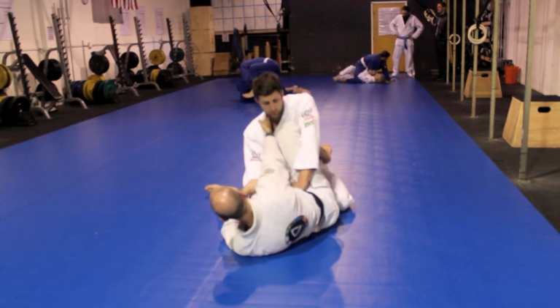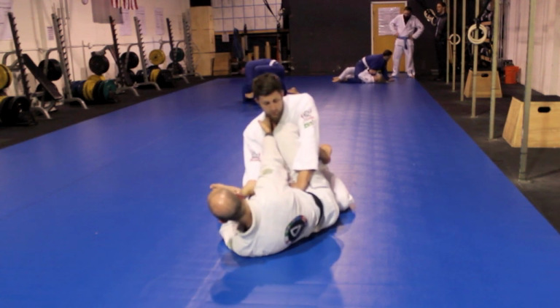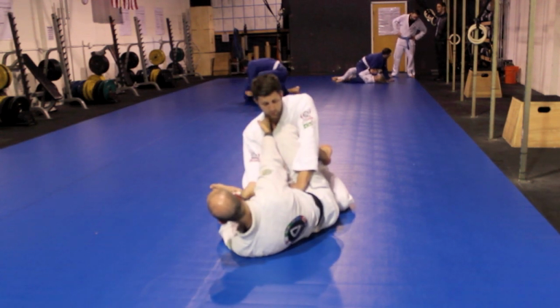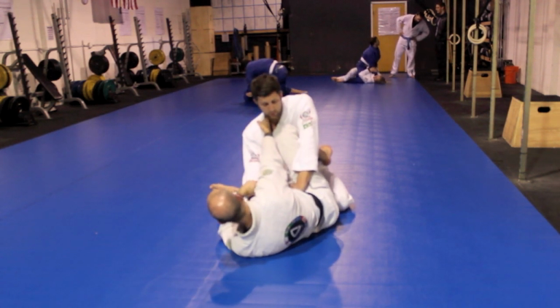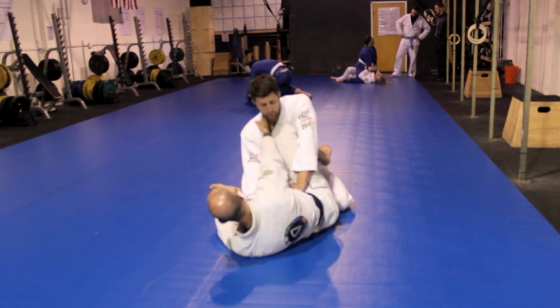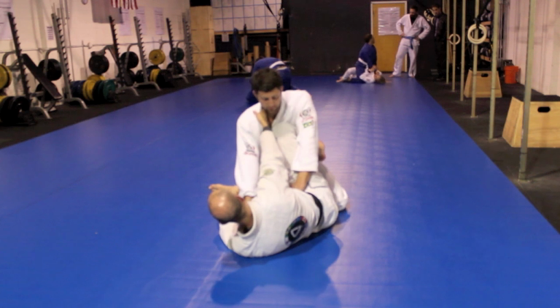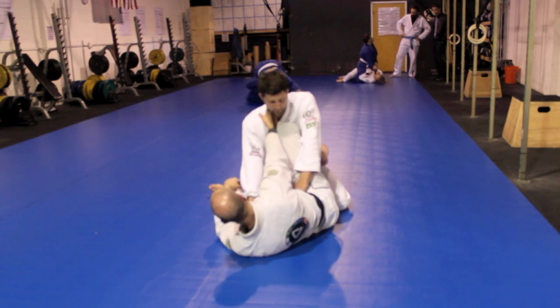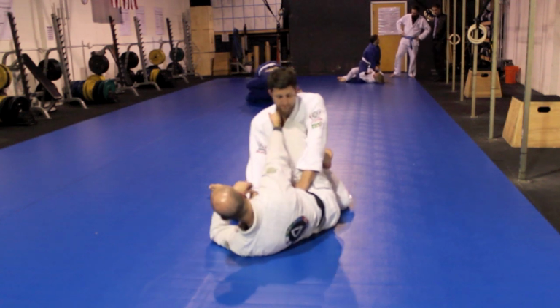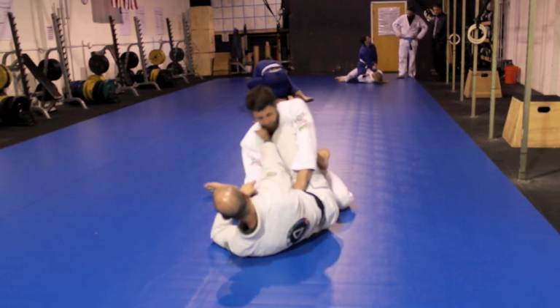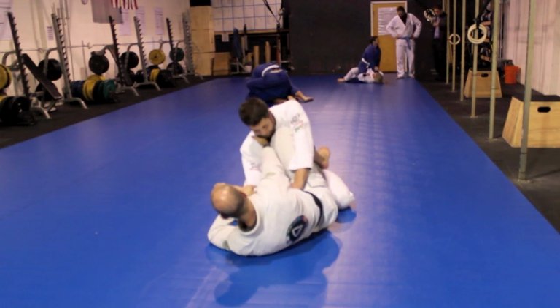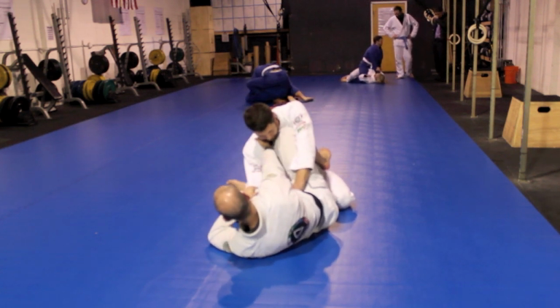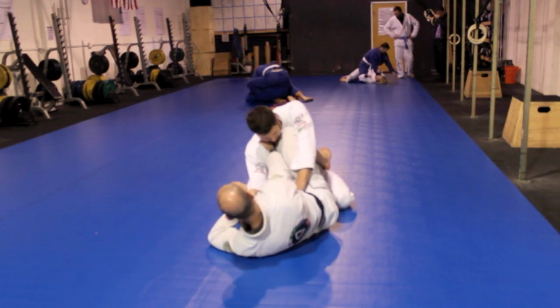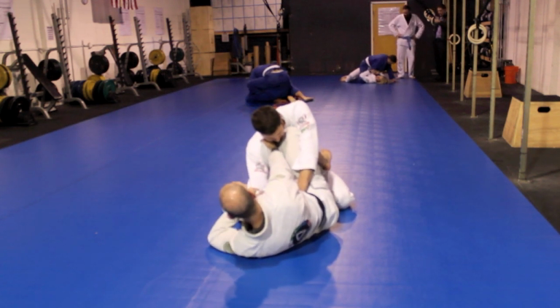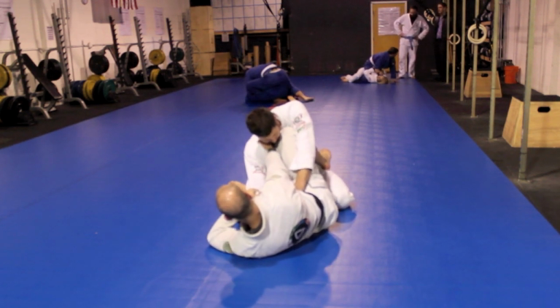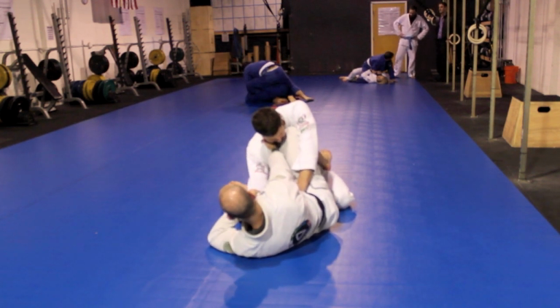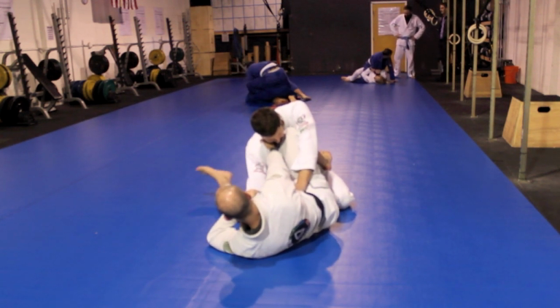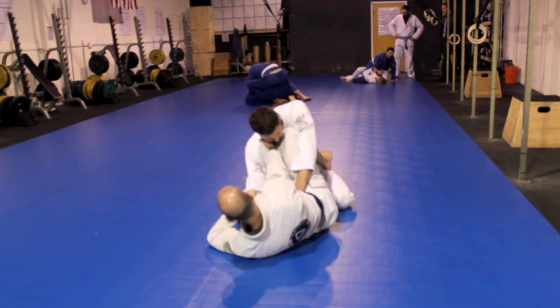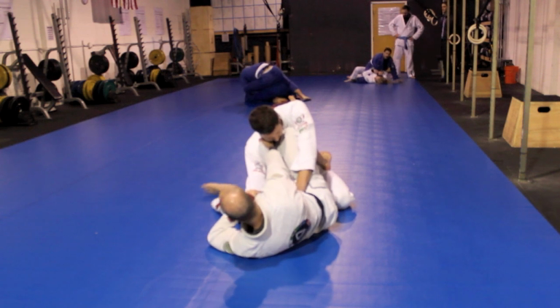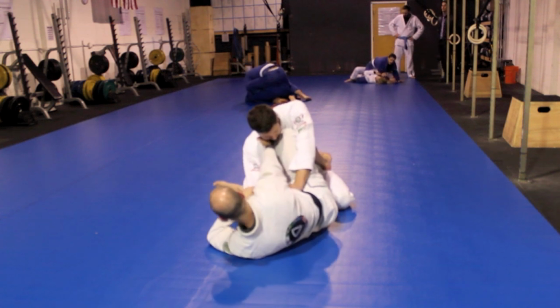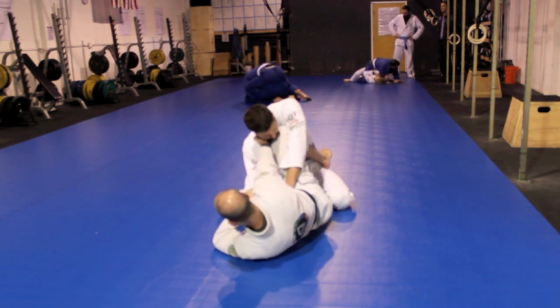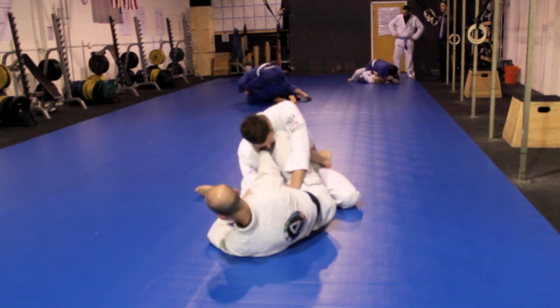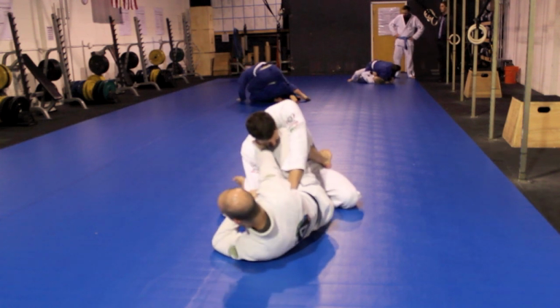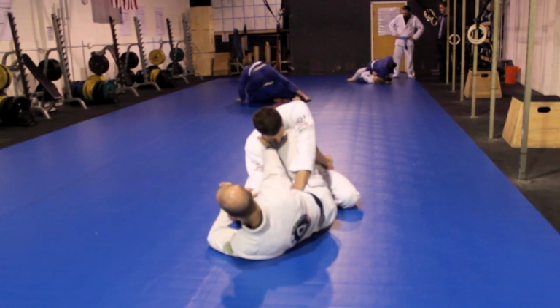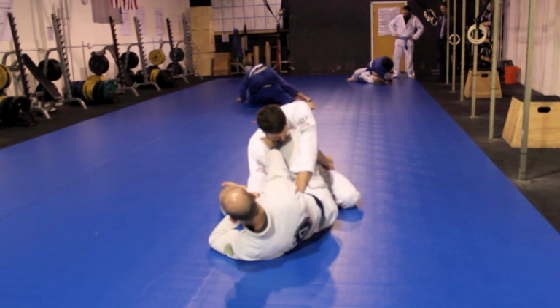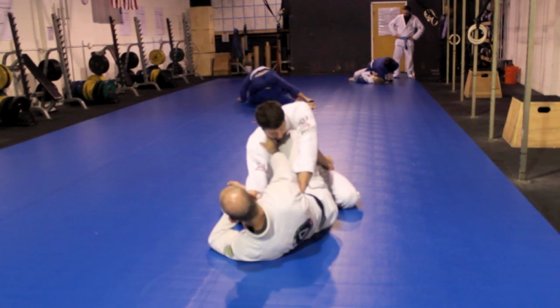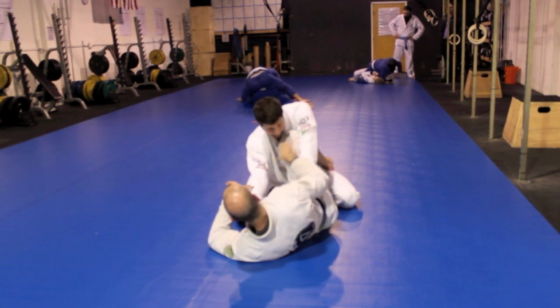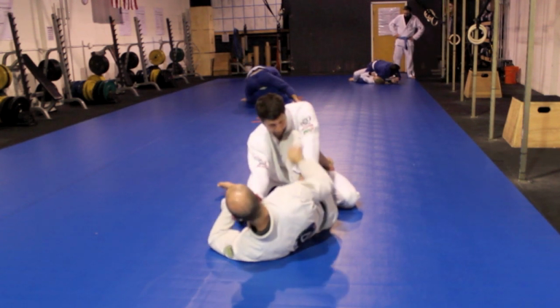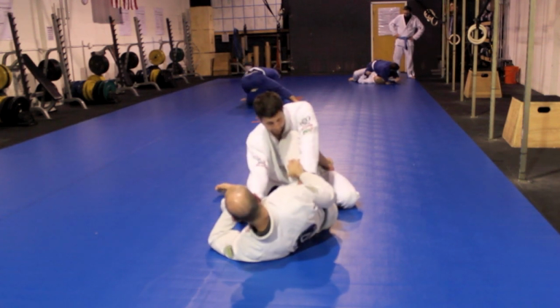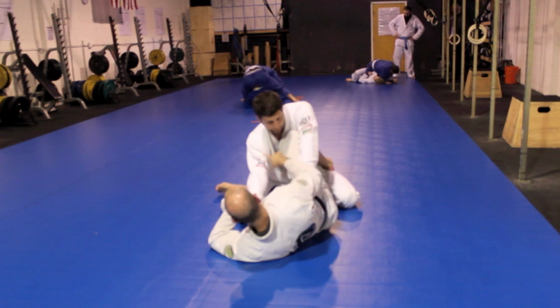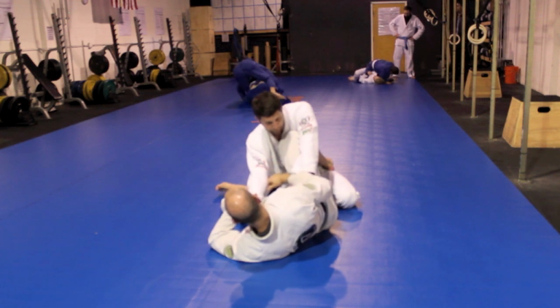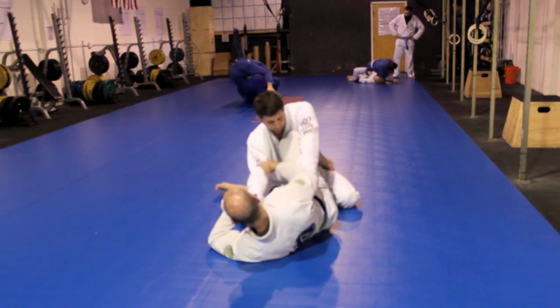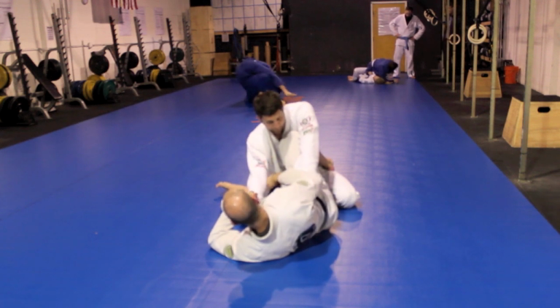But as soon as I start to set my position up here, Vin knows what I'm doing. So he's nice and low at his base, and now it's very difficult to move him up. I can't really sweep him here. But what I can do is access a lot of other options.